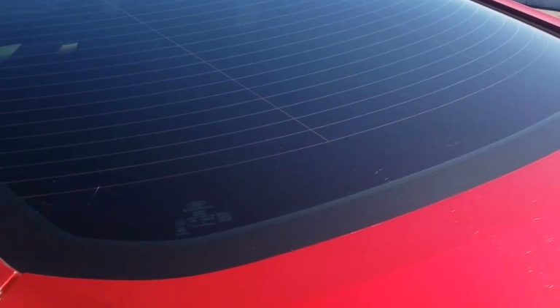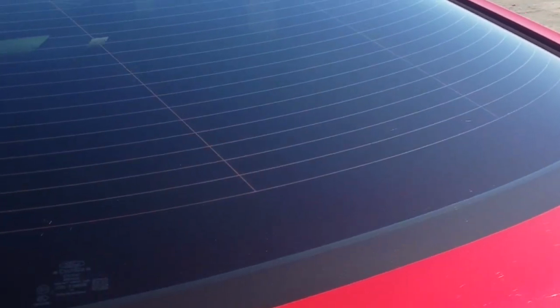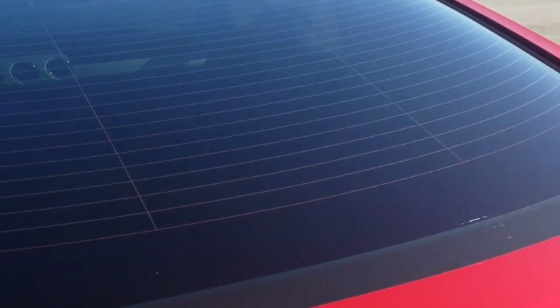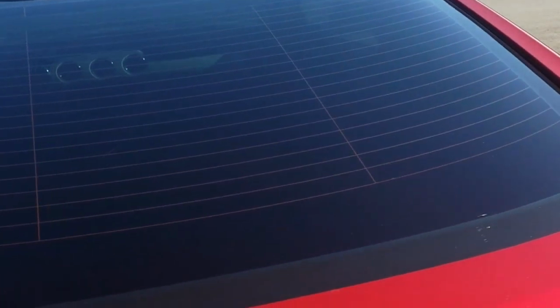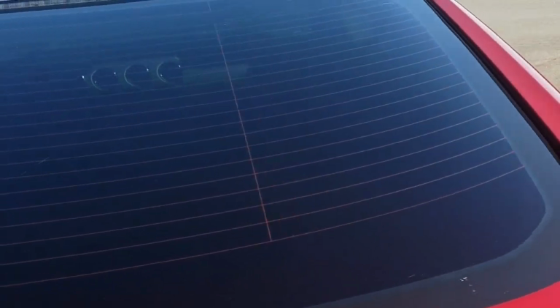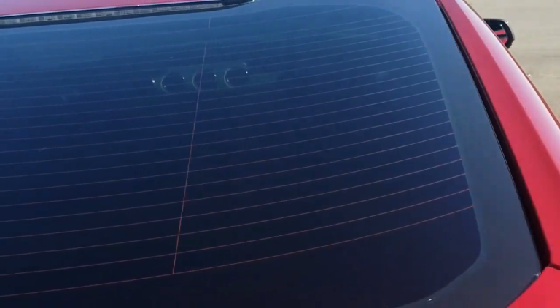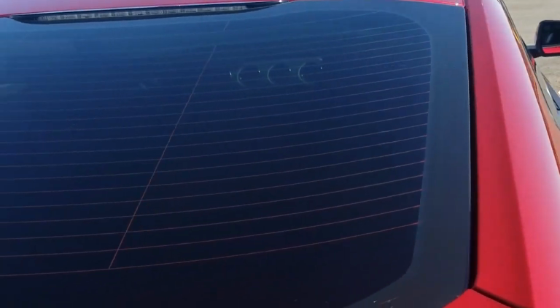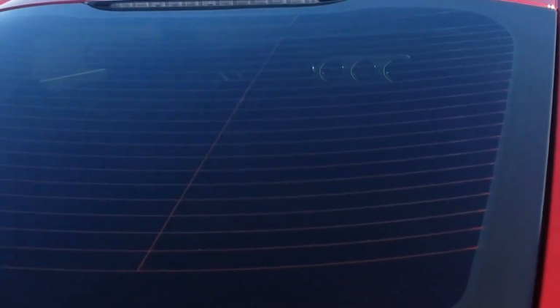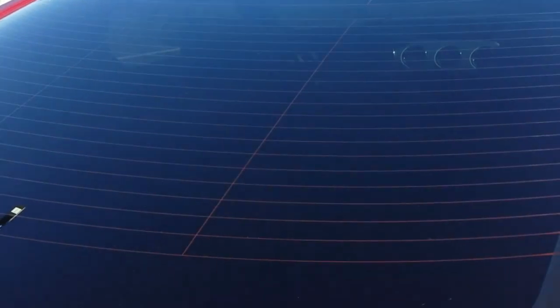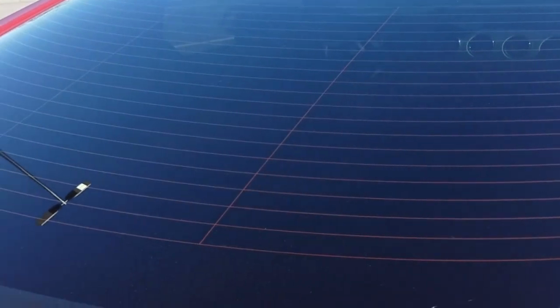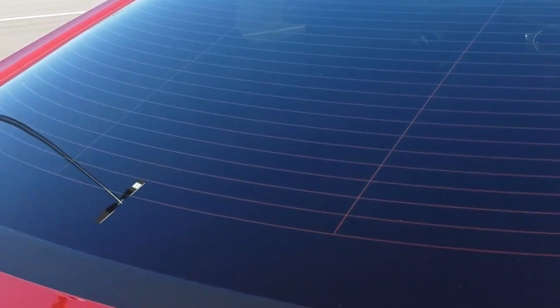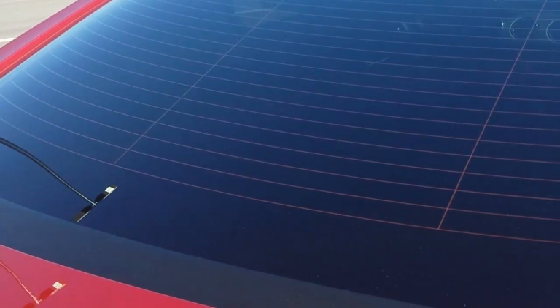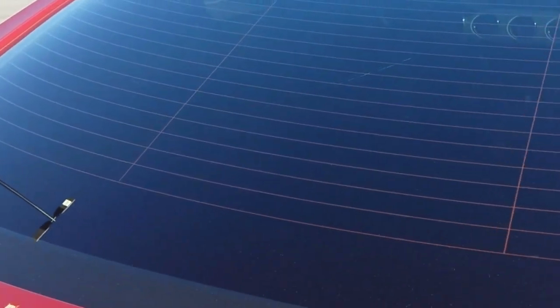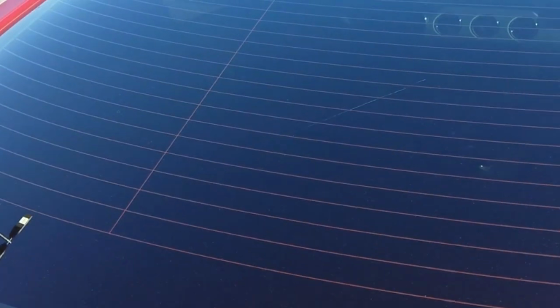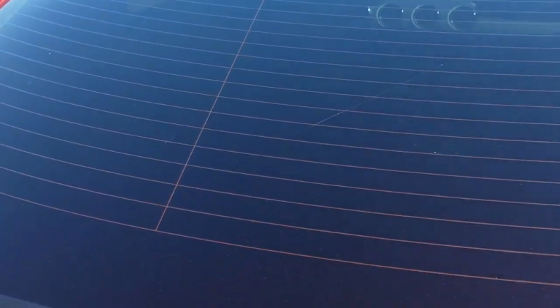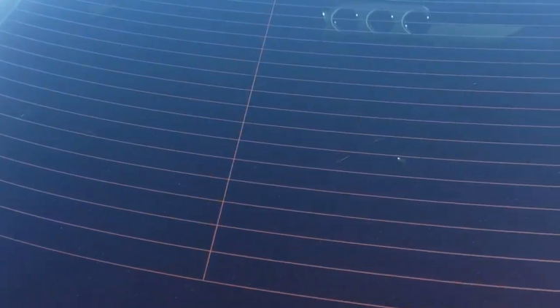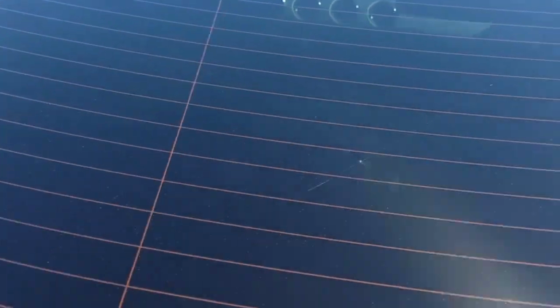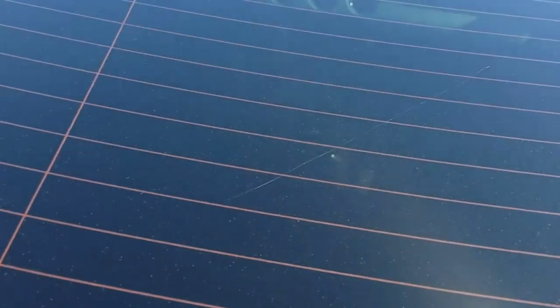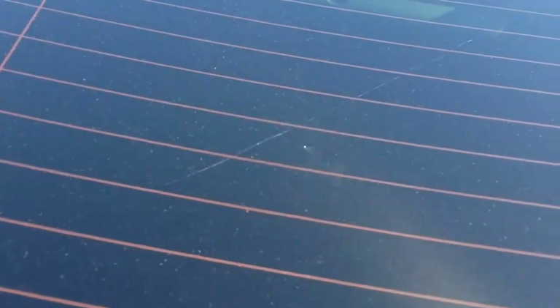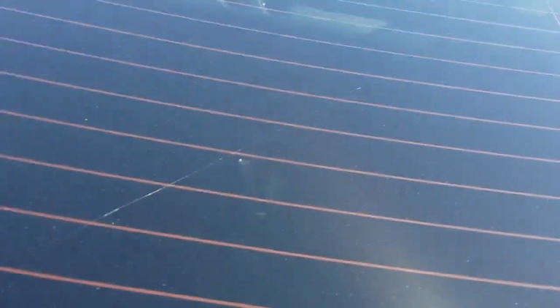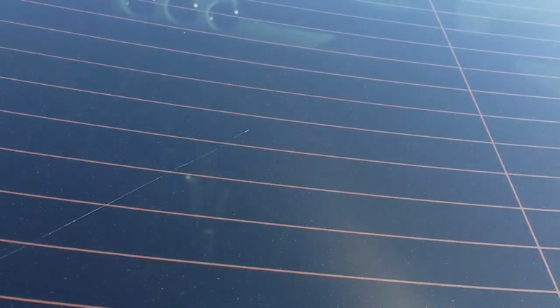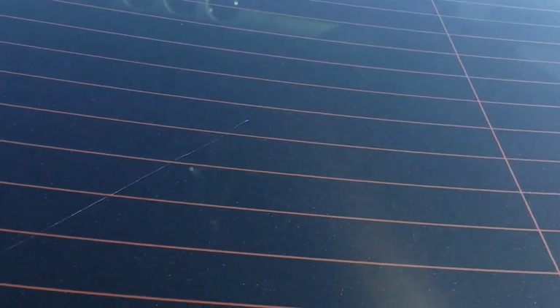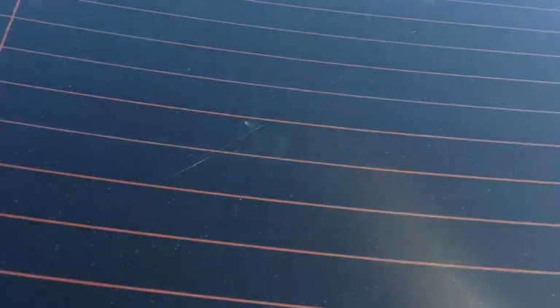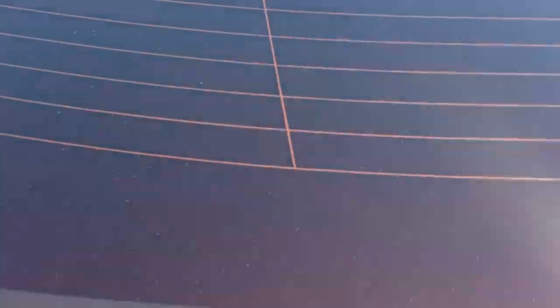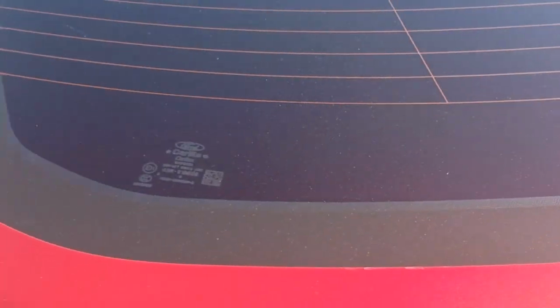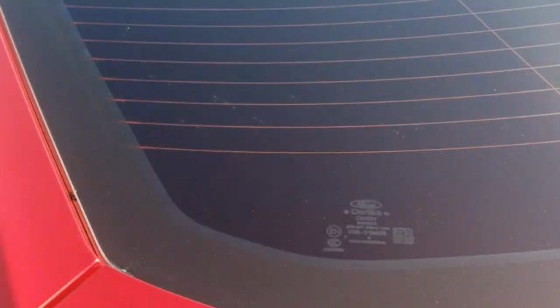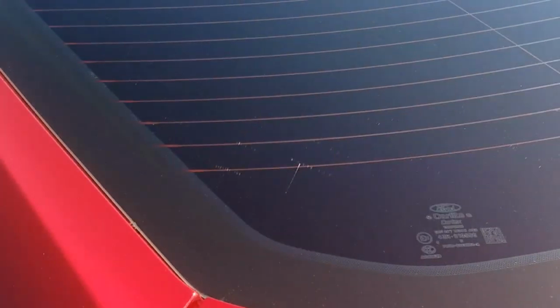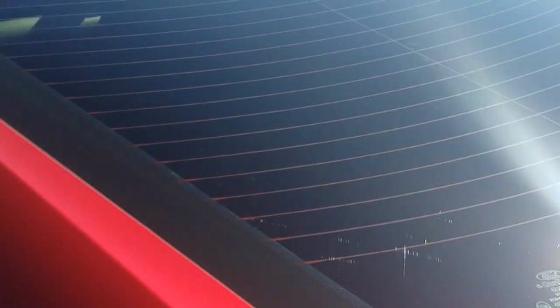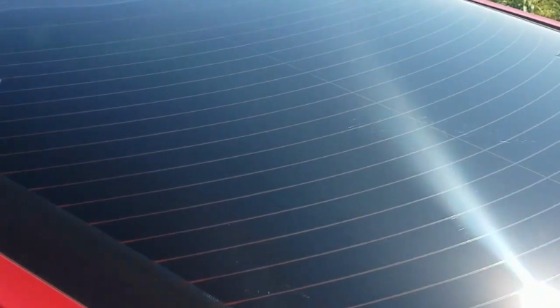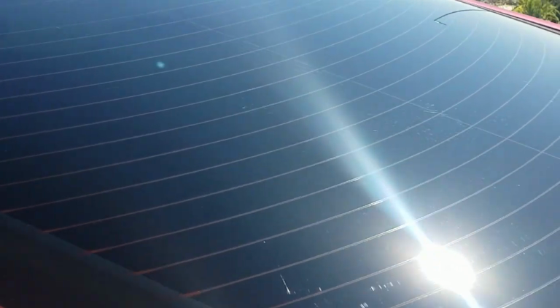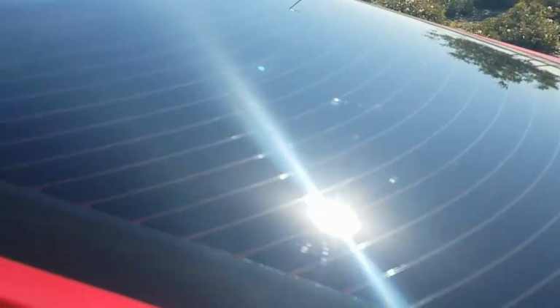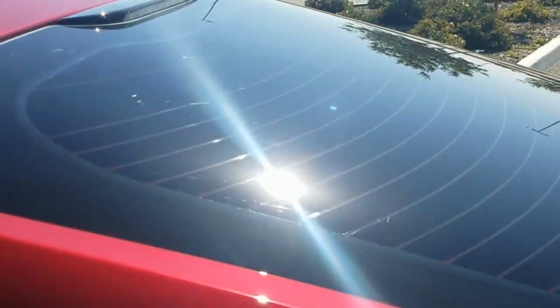Which came out pretty clean. I kind of found some scratches from the factory — there's a big scratch right there if you can see that. It's not that visible from an angle, but if you look closely you can see them.